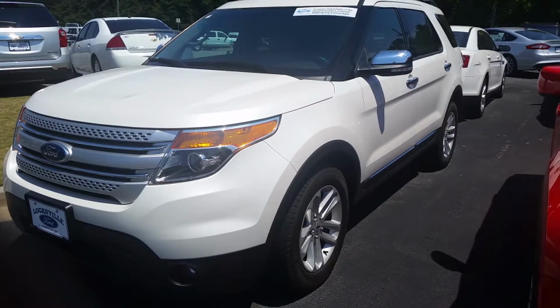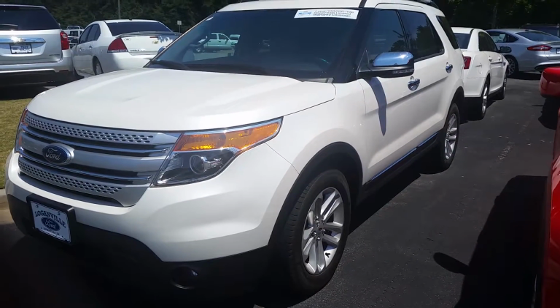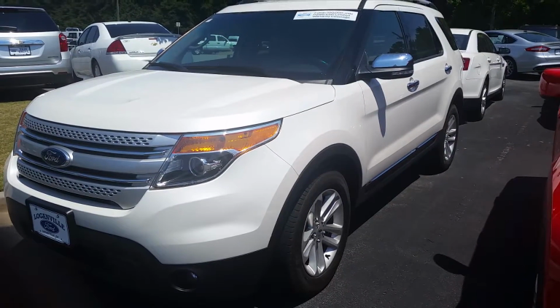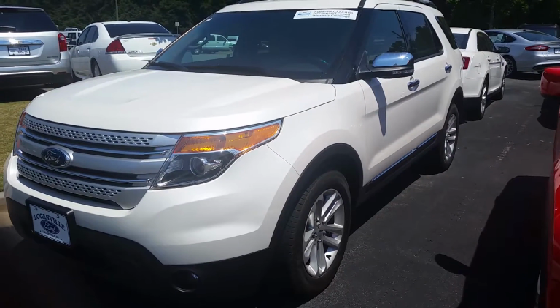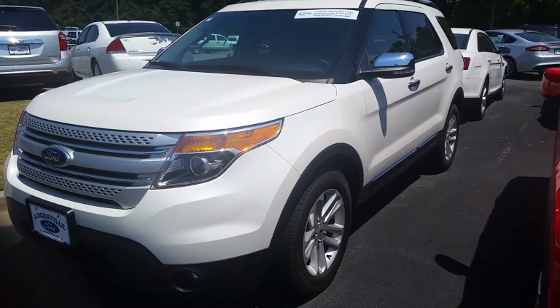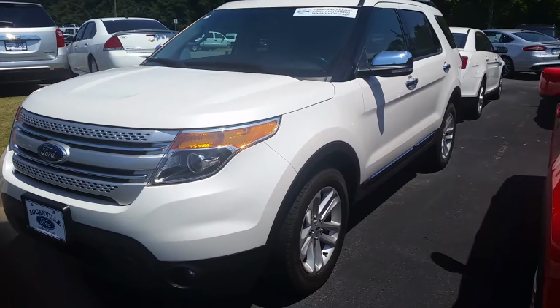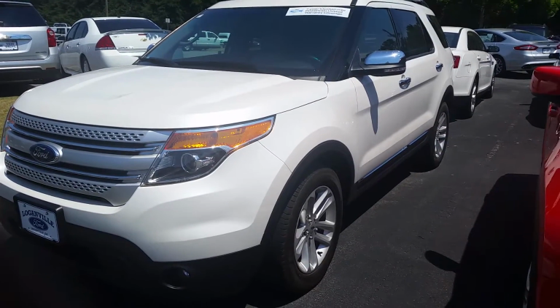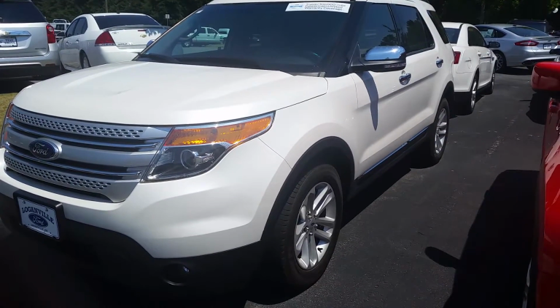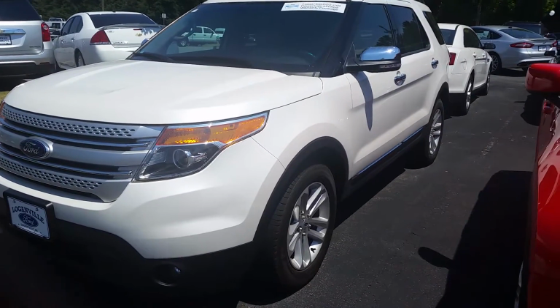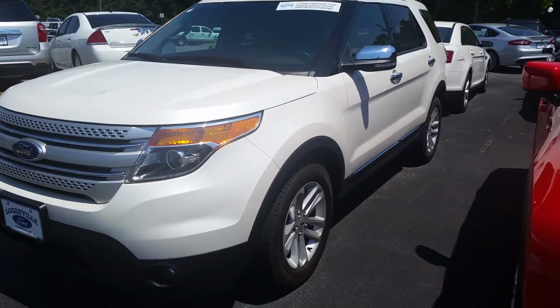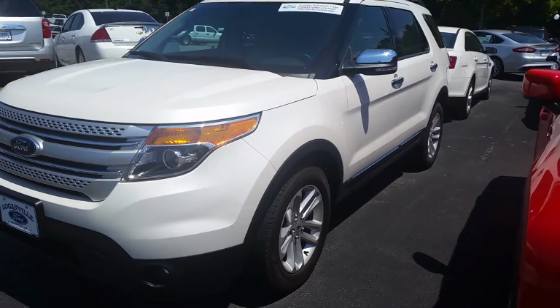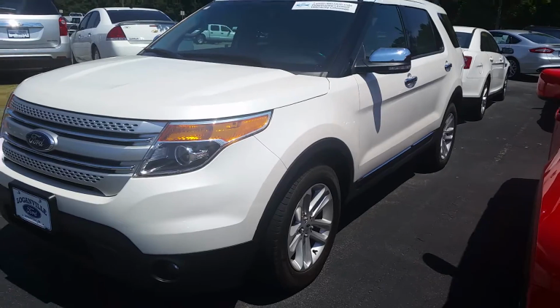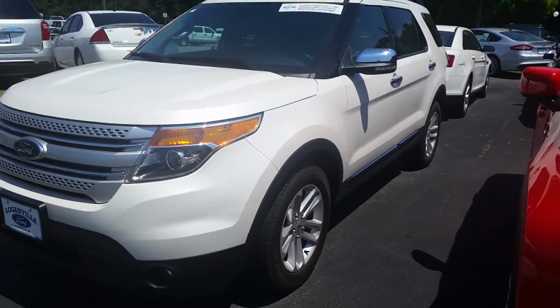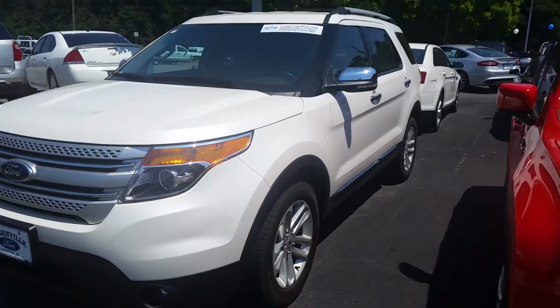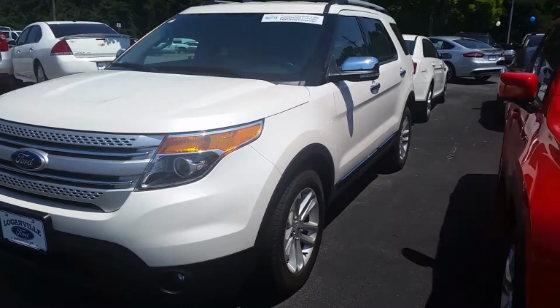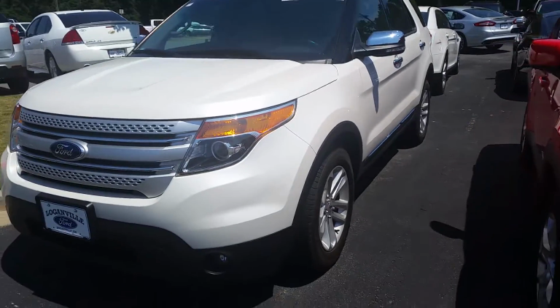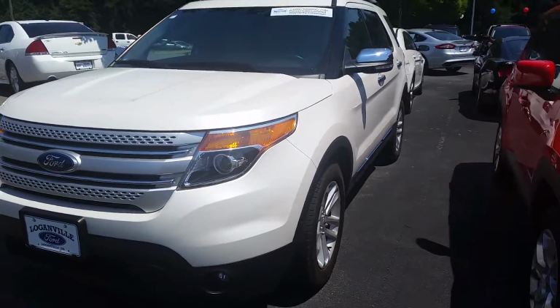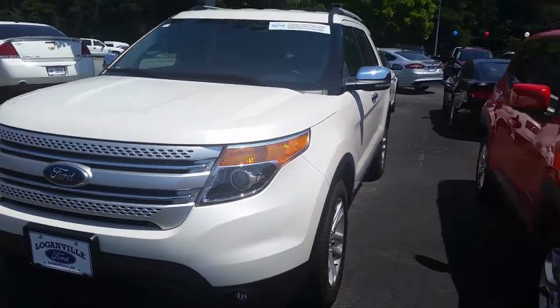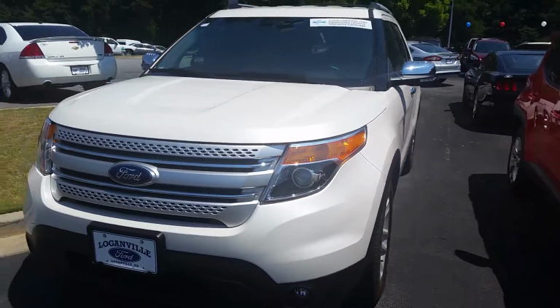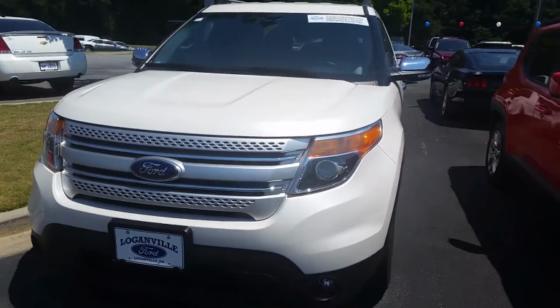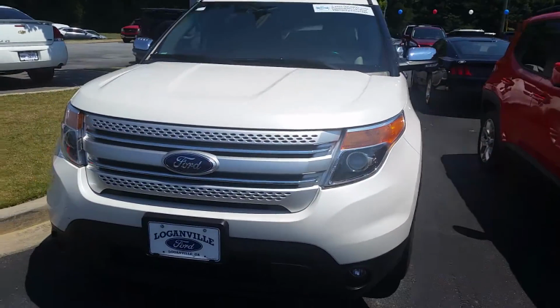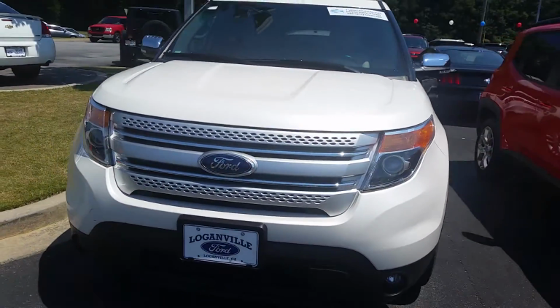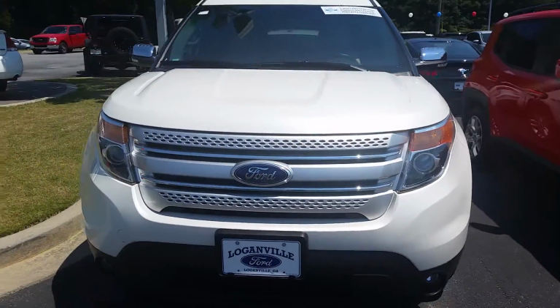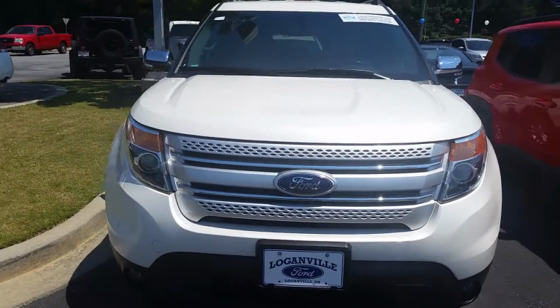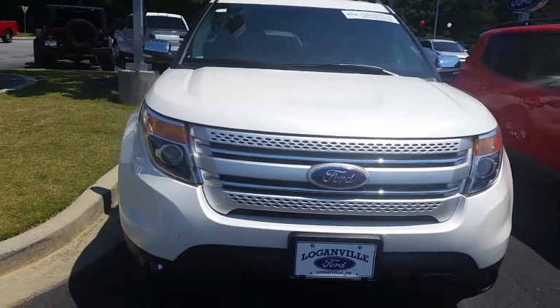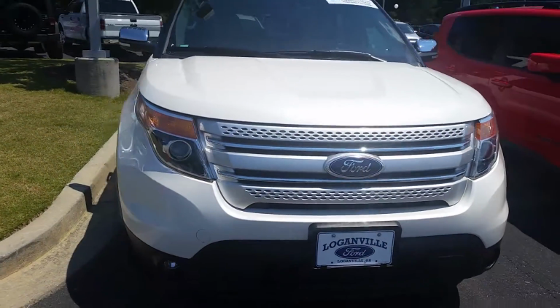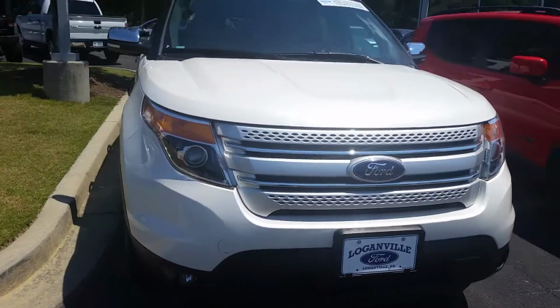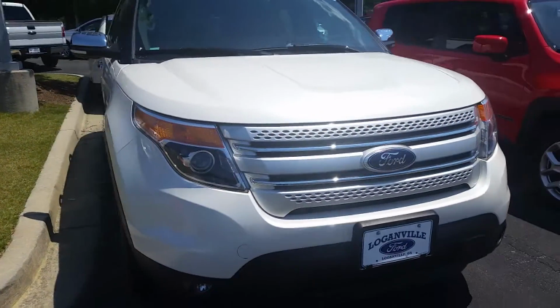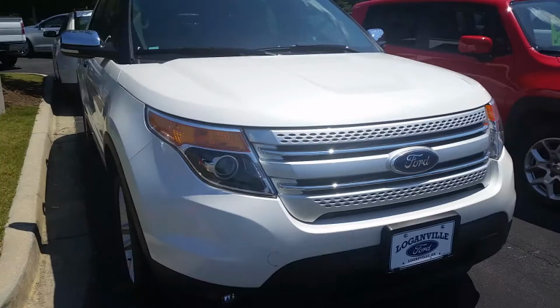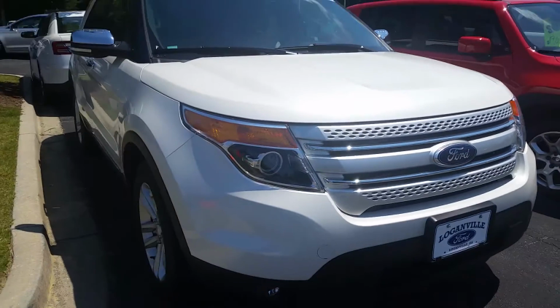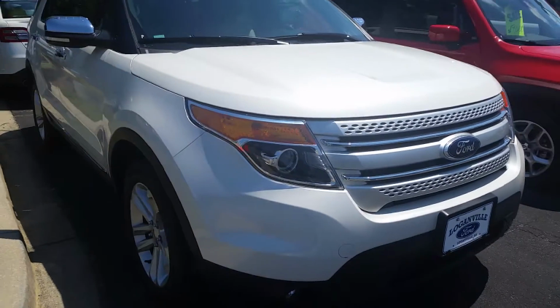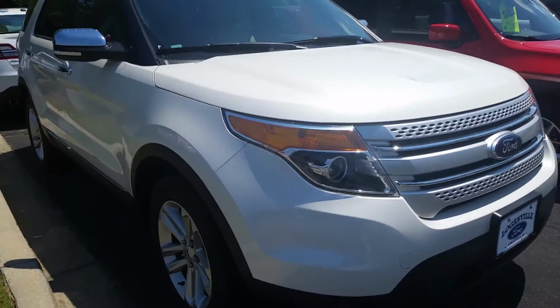Hi Joel, it's Mike Livingston here at Loganville Ford. Thanks for taking a moment to speak with me earlier today. Here's that 2014 Explorer that you inquired about in phenomenal condition.